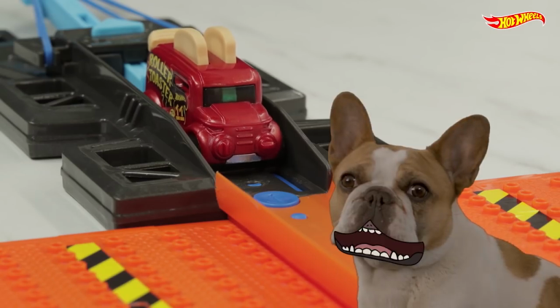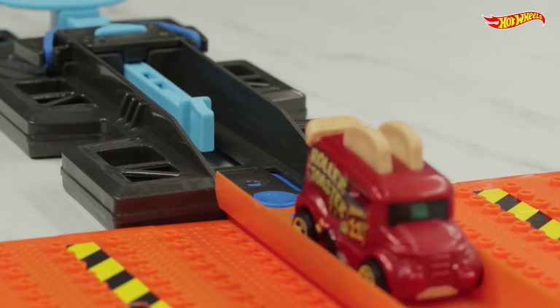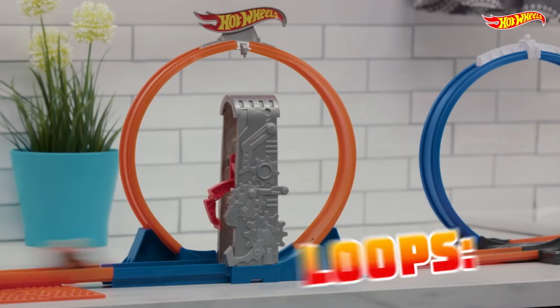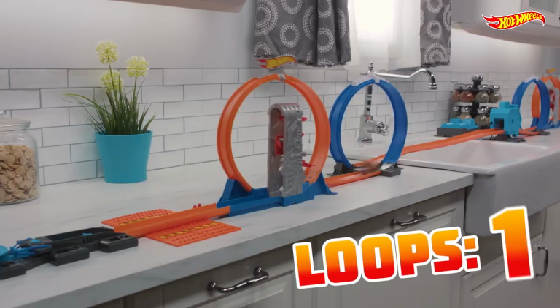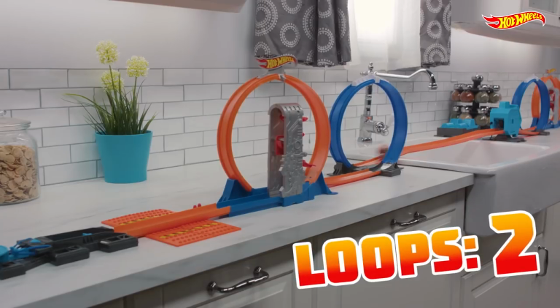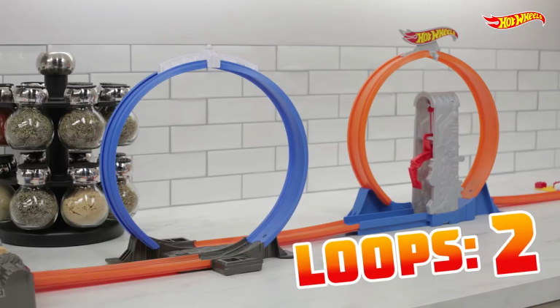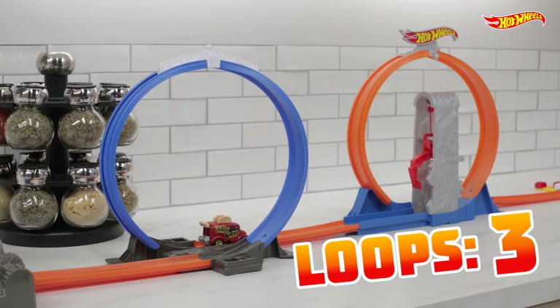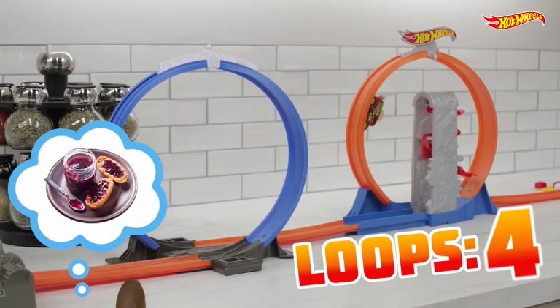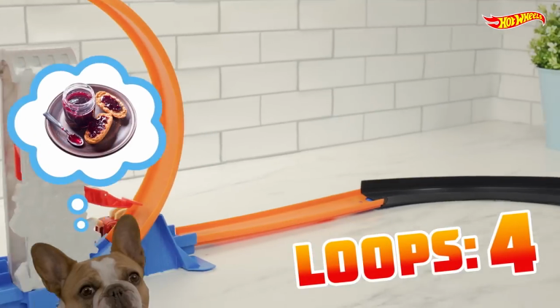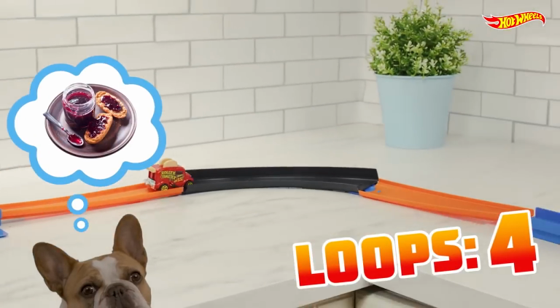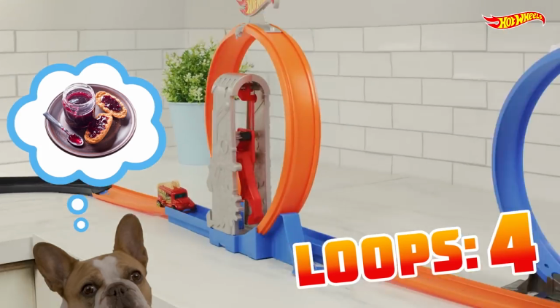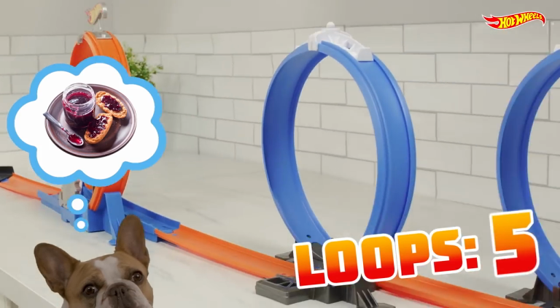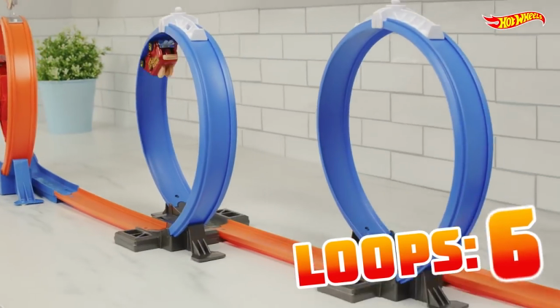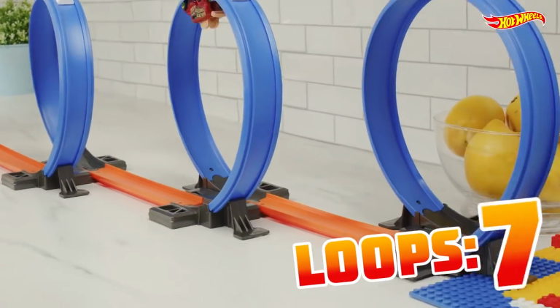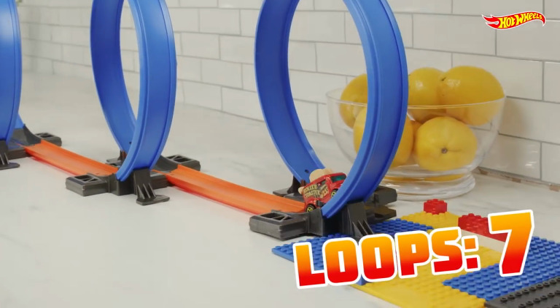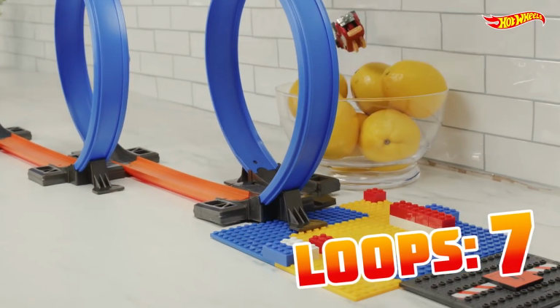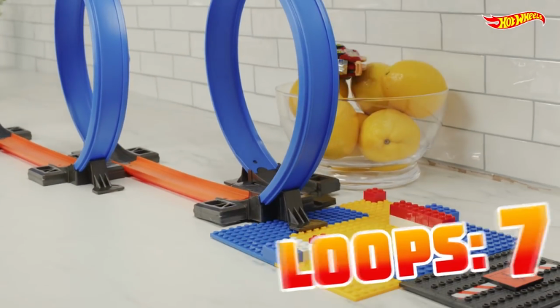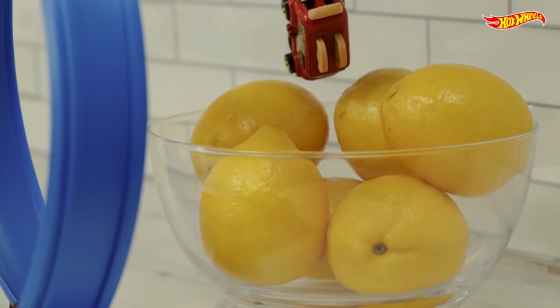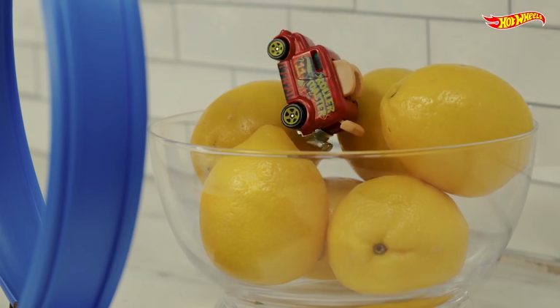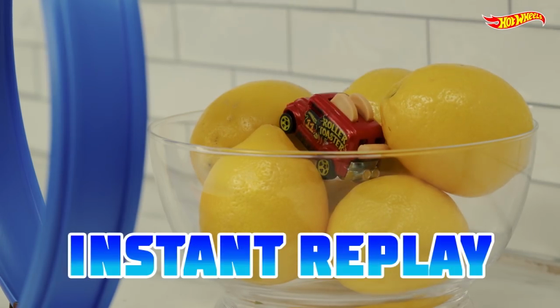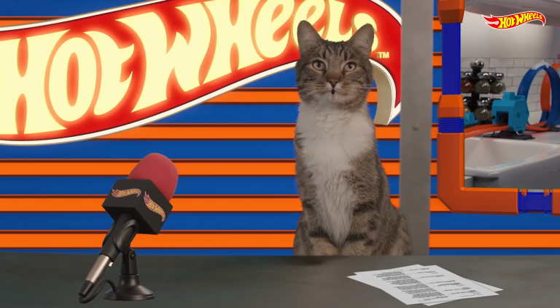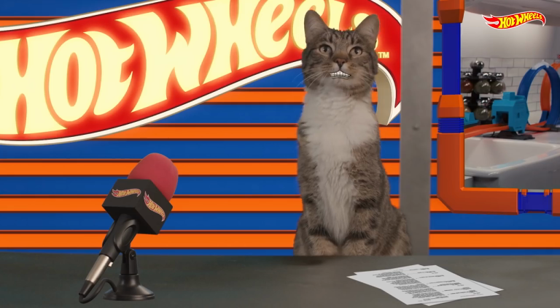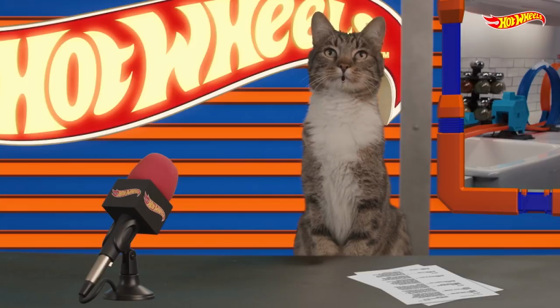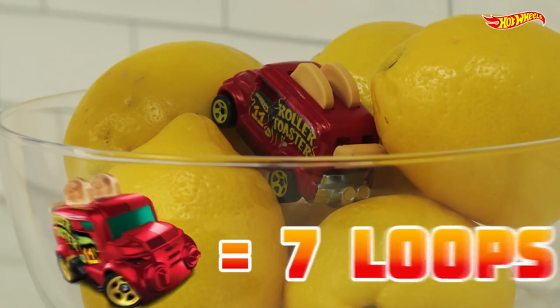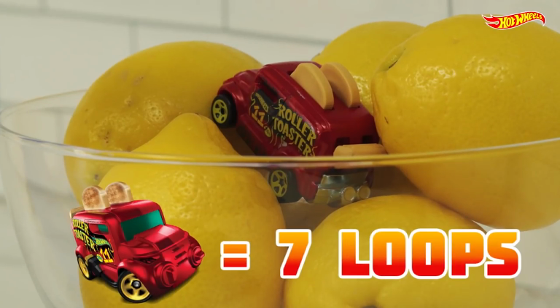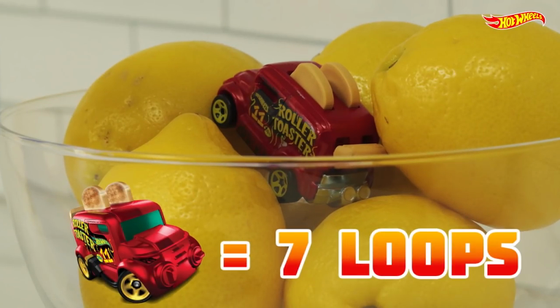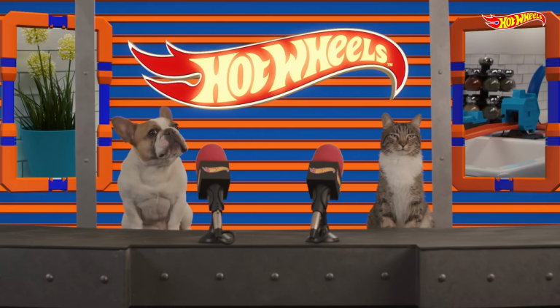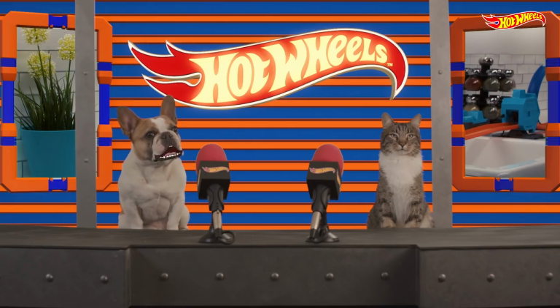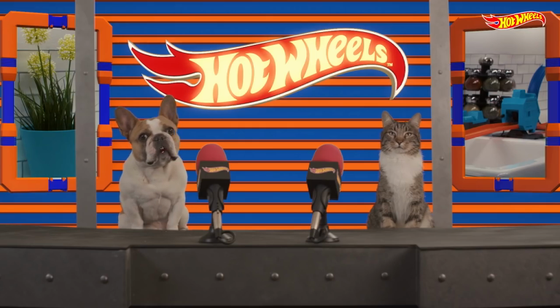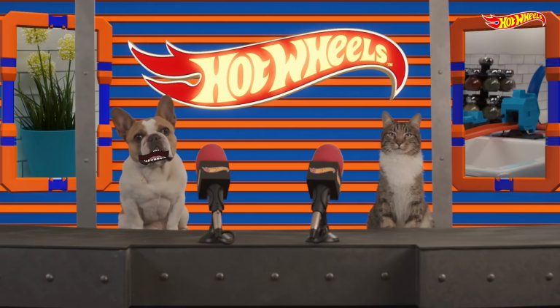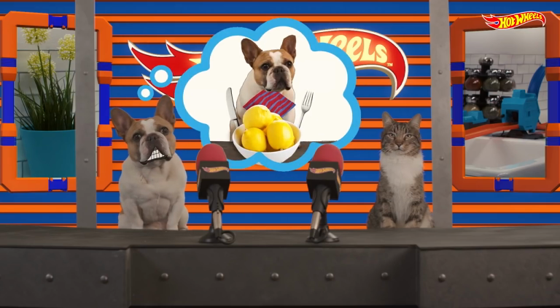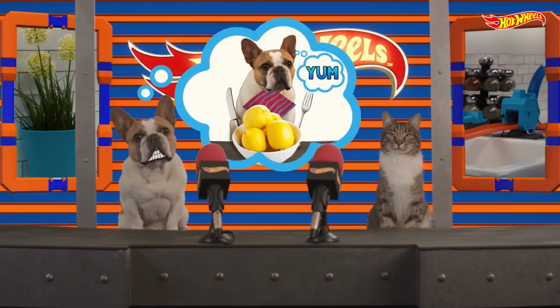And here we go! Roller Toaster glides down the track smoother than a jar of jam. This is it! He's got it! He doesn't nail it! Roller Toaster wipes out into a bowl of lemons. When life gives you lemons, eat them!